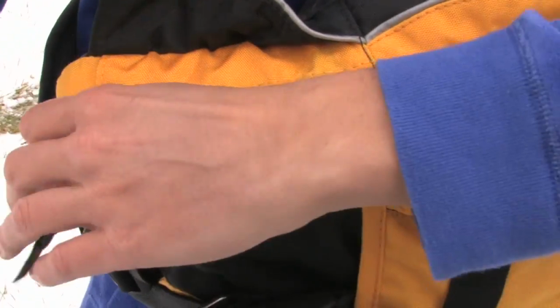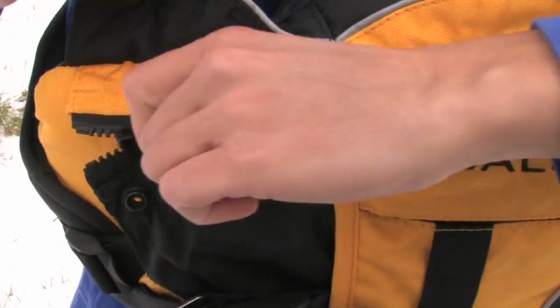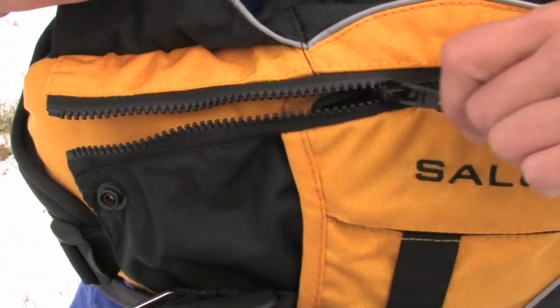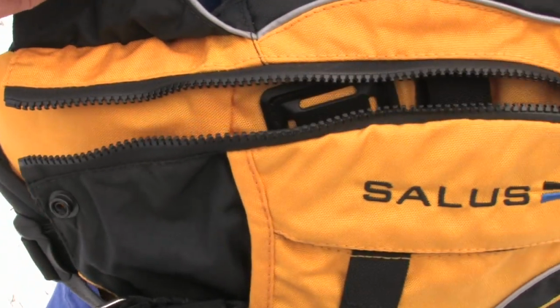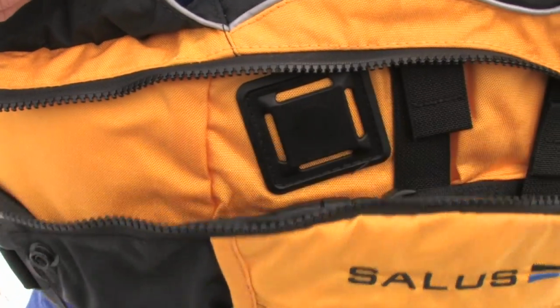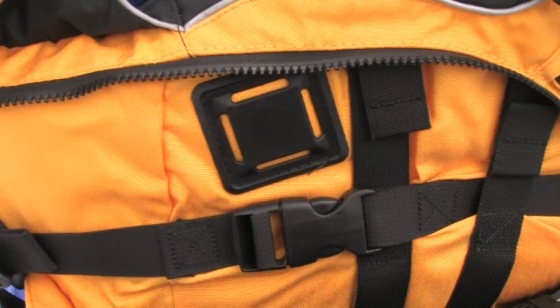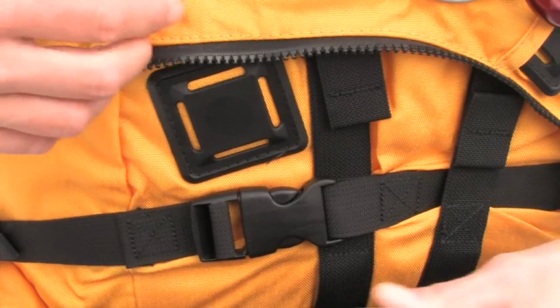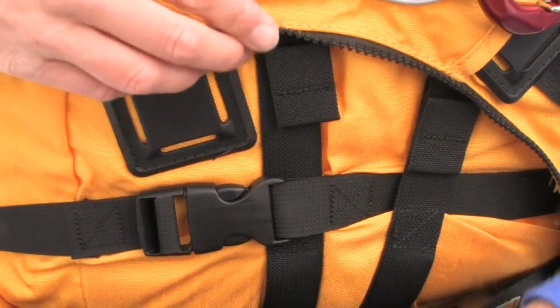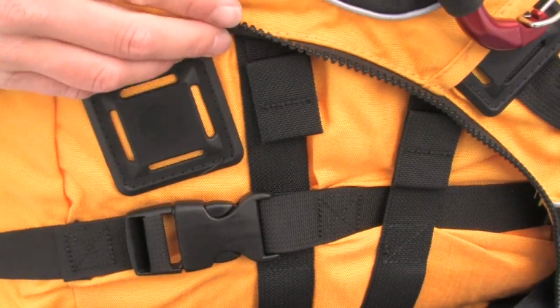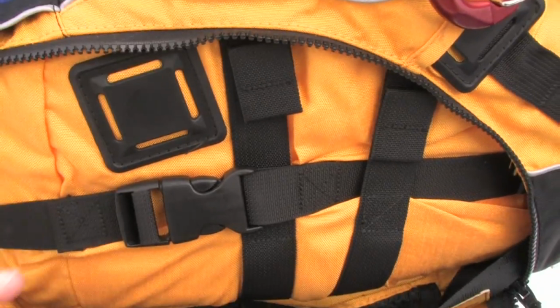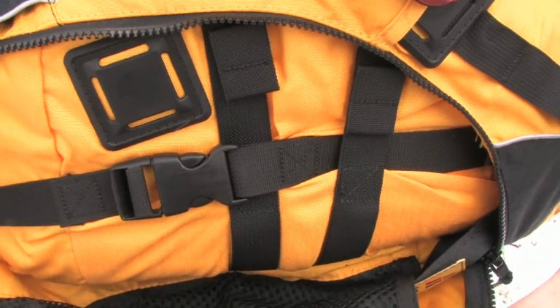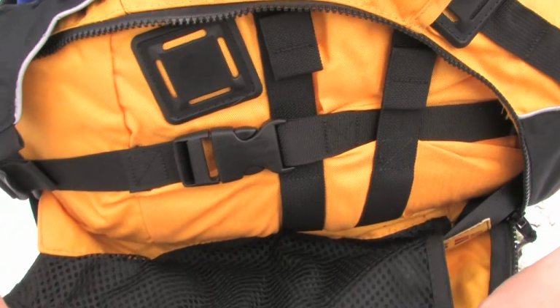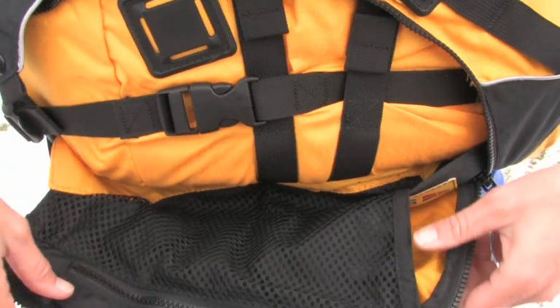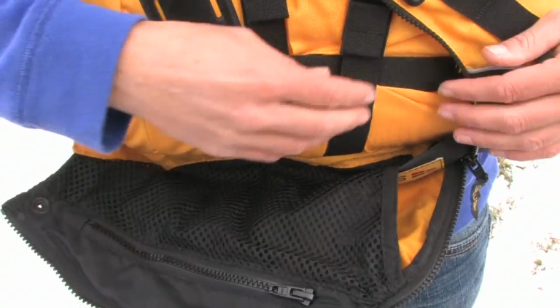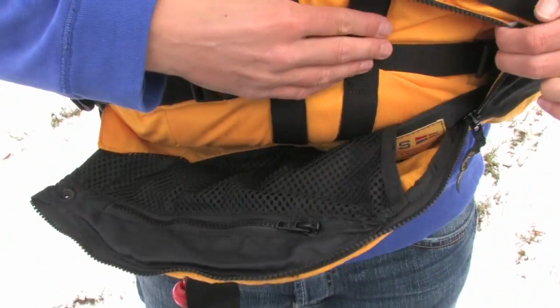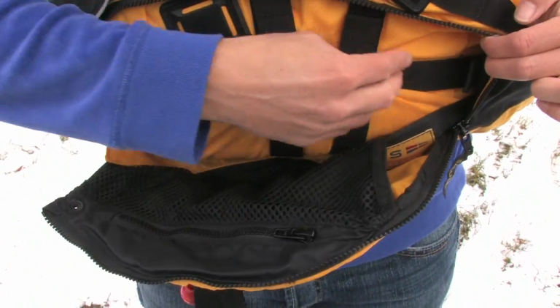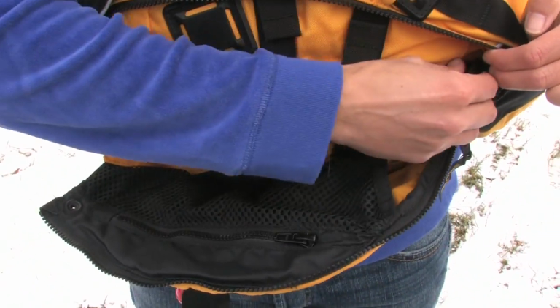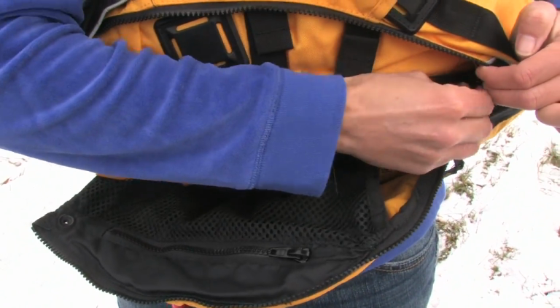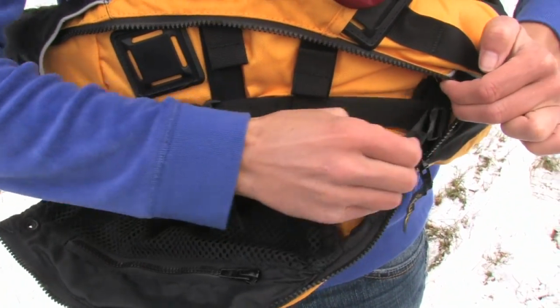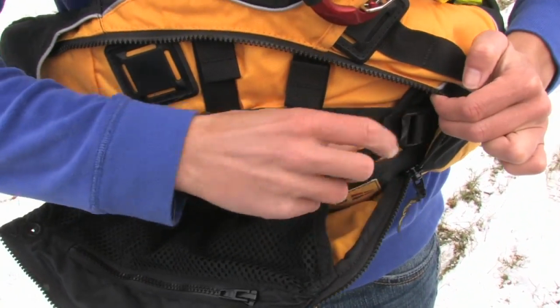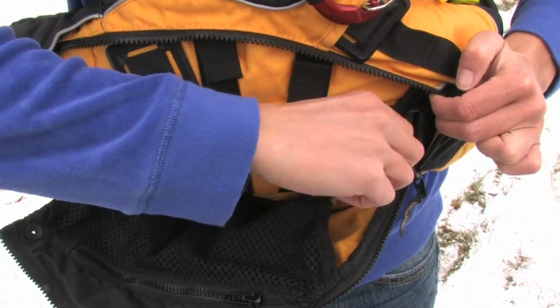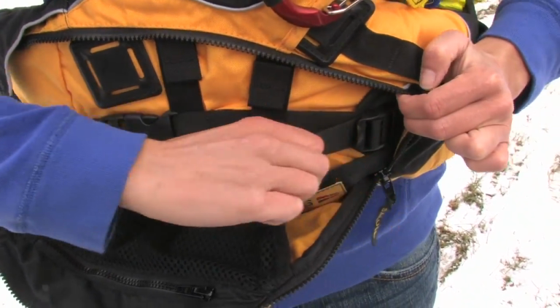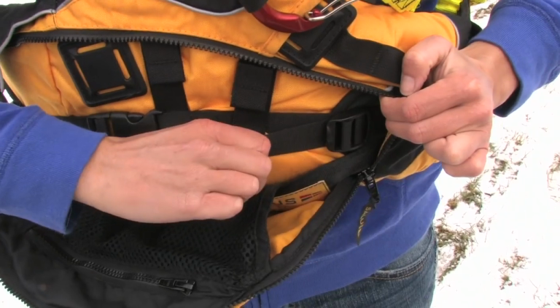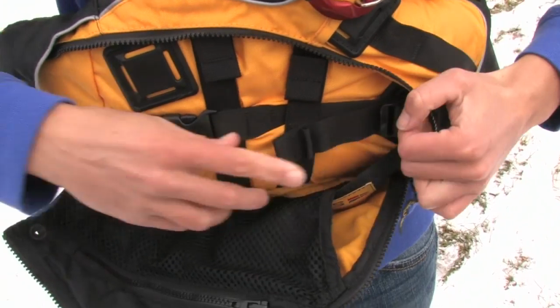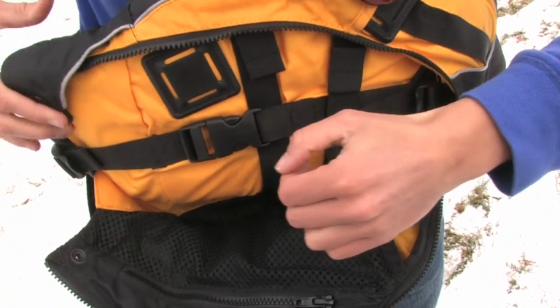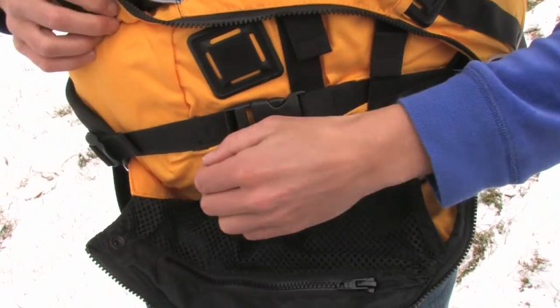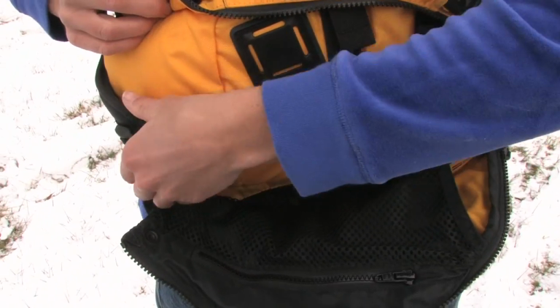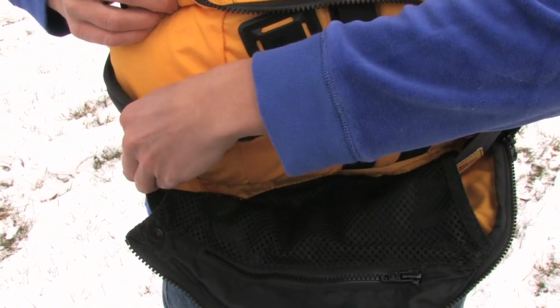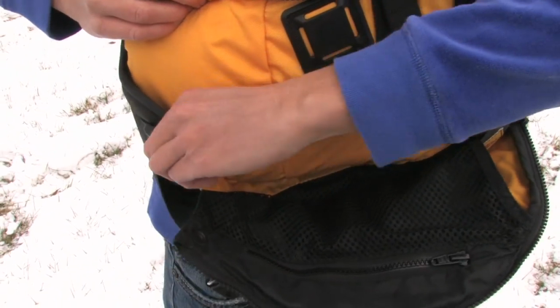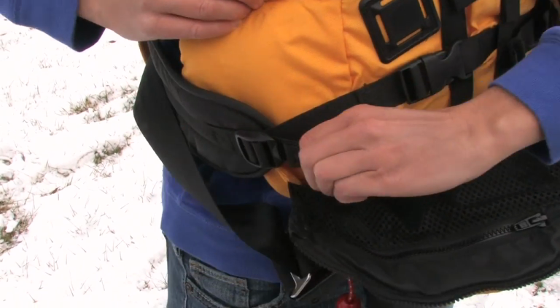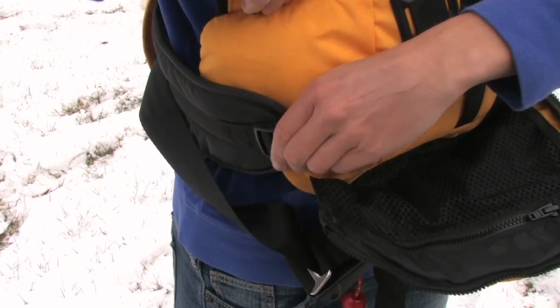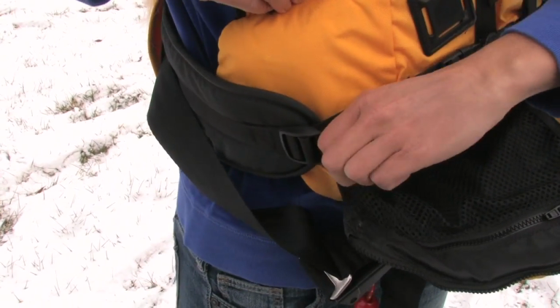Salus has made every effort to keep the Proto a tidy, snag-free PFD. Shoulder and side adjustments are hidden in the zippered front pocket, and there's a tunnel on the shoulder strap for your hydration hose.